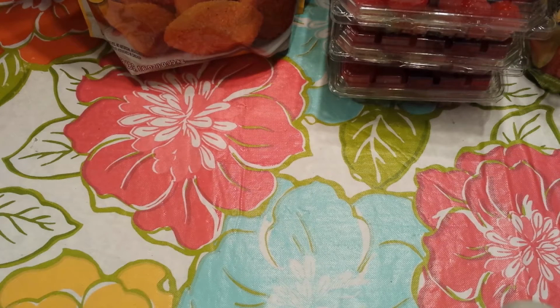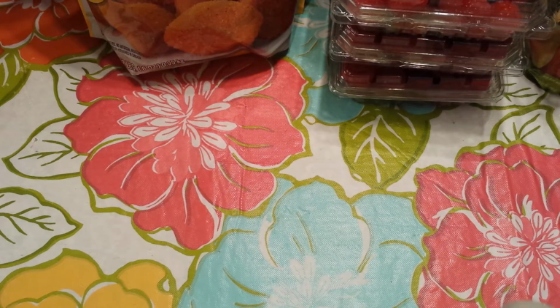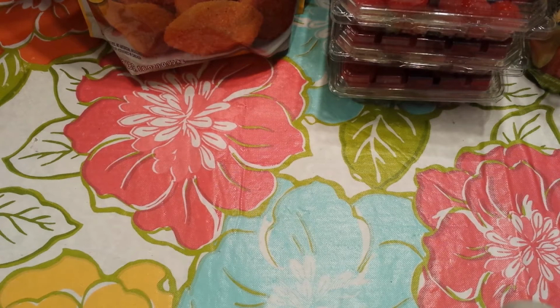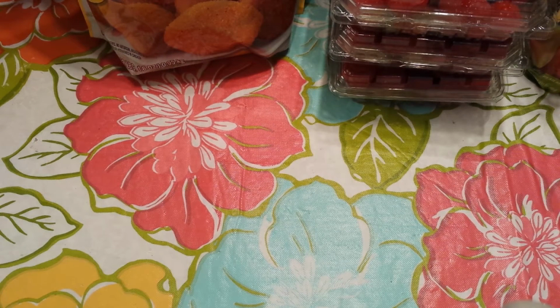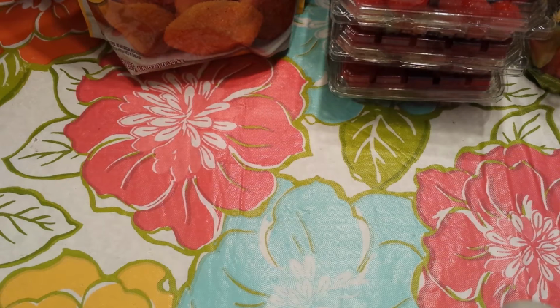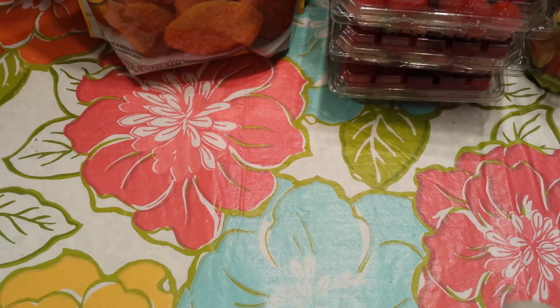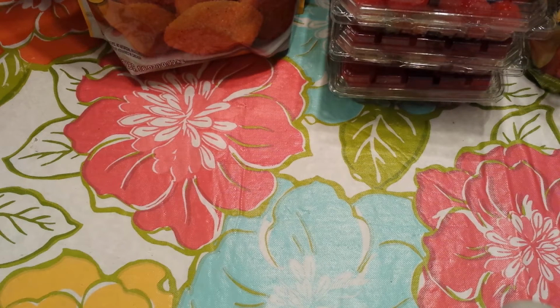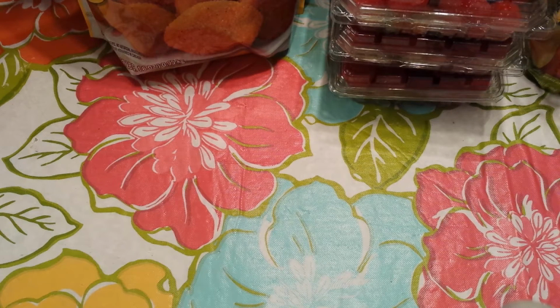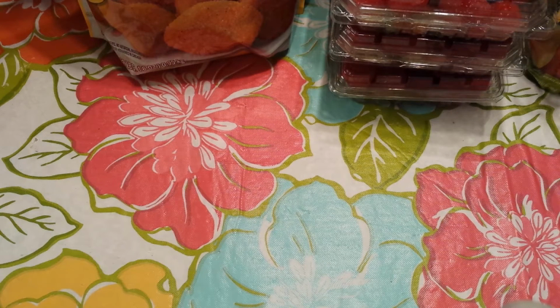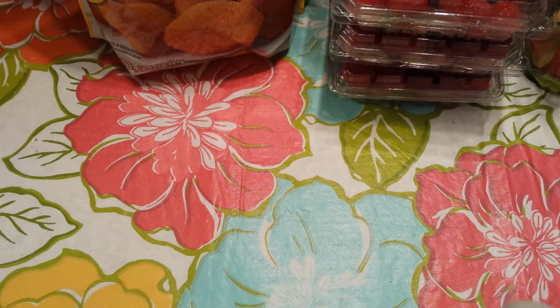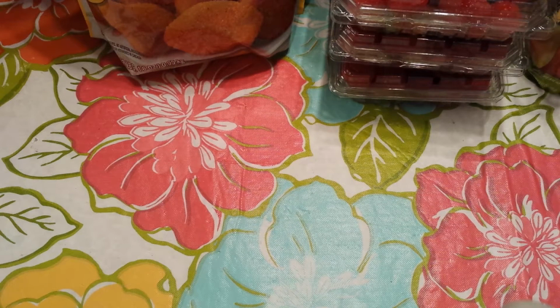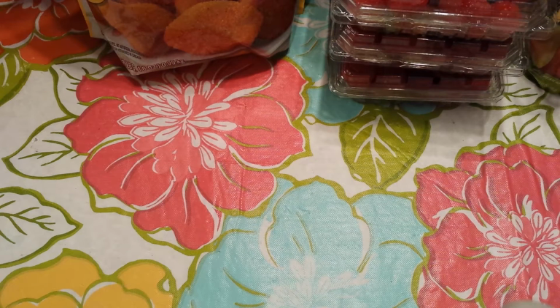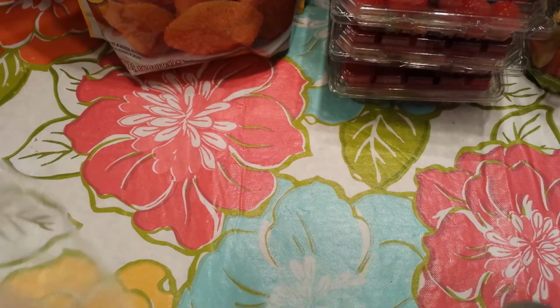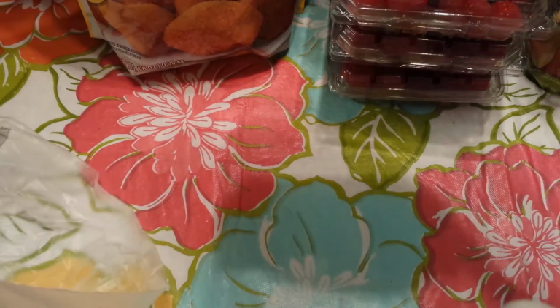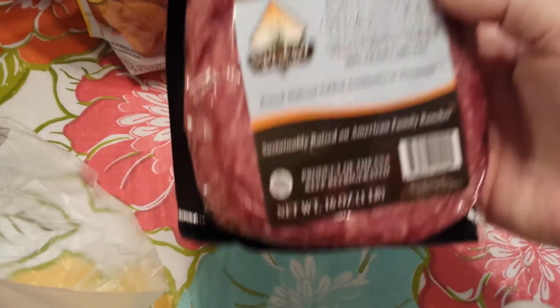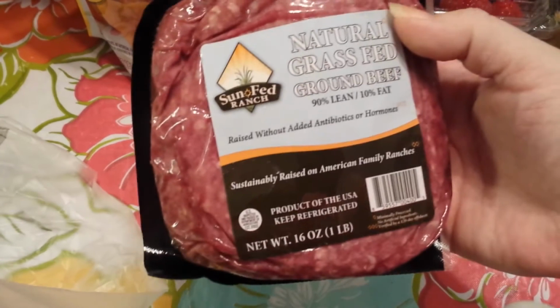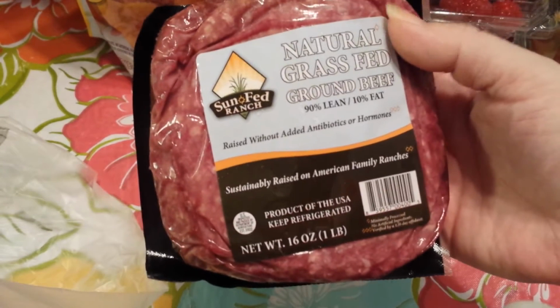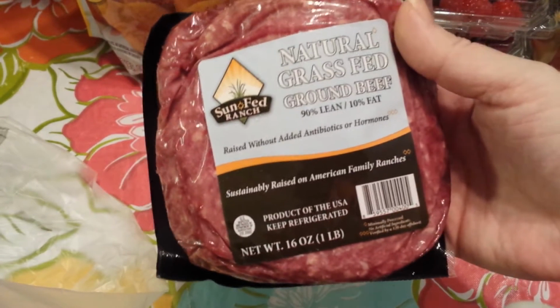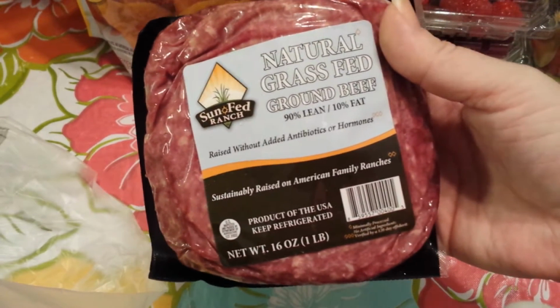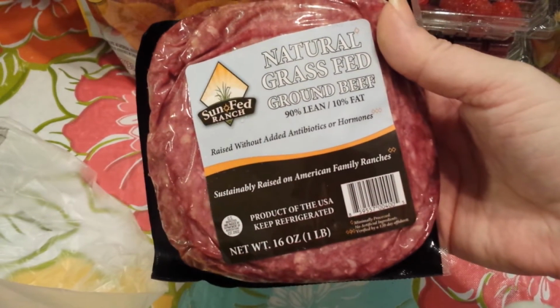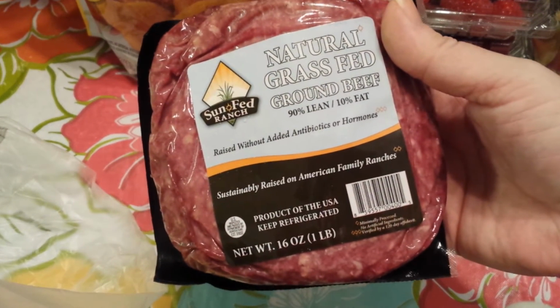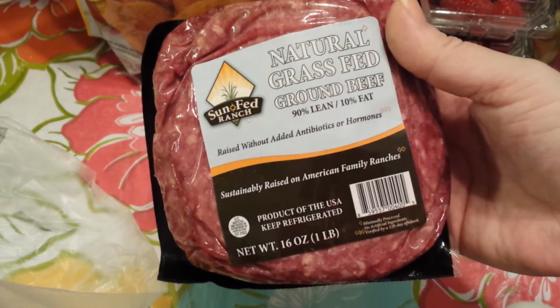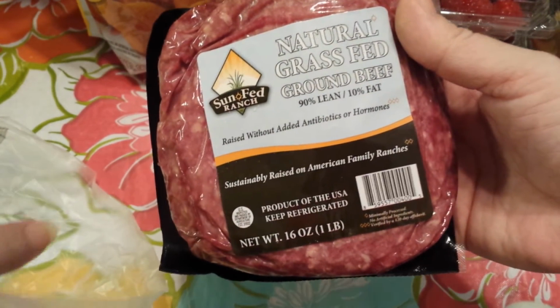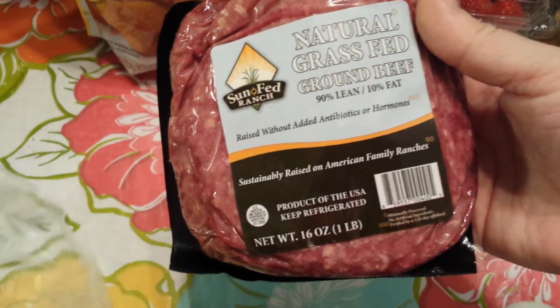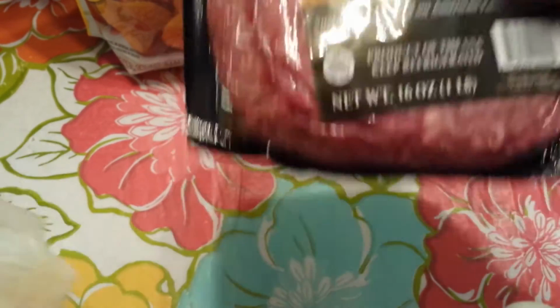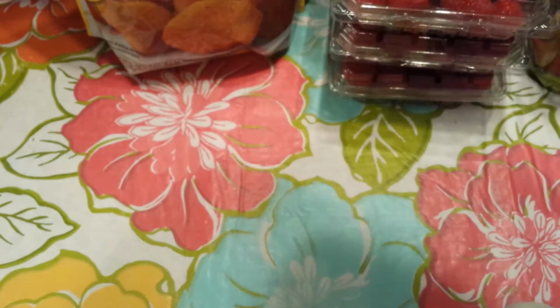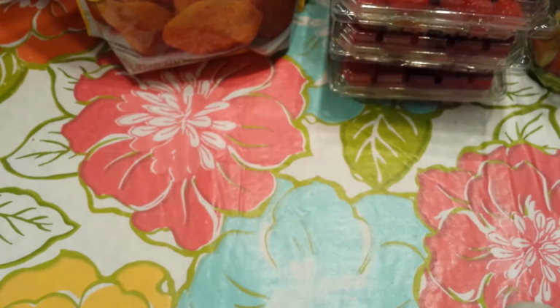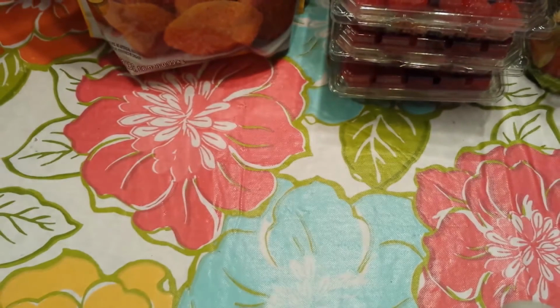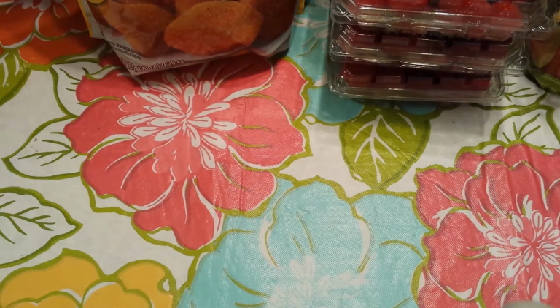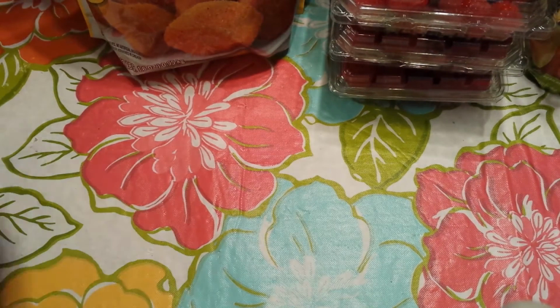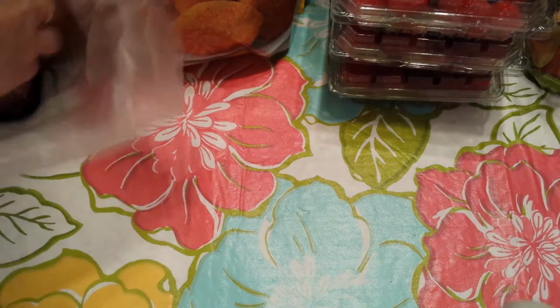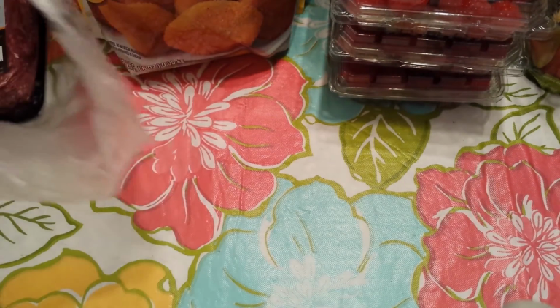They also had the Sunfed Ranch Natural Grass Fed Ground Beef, 90% lean. This was also part of the sale, so that was $5.